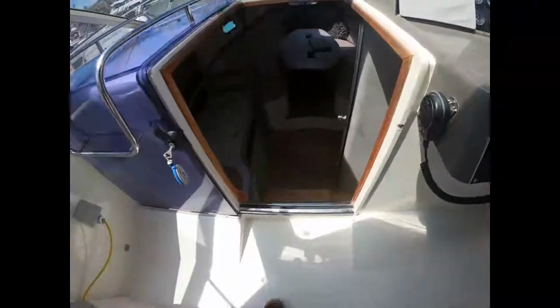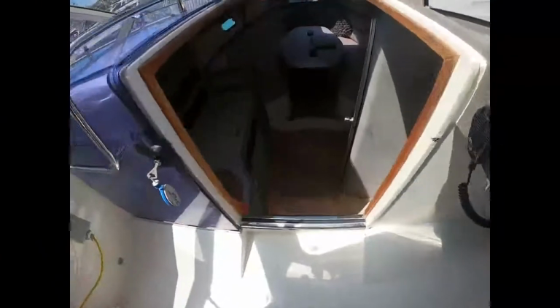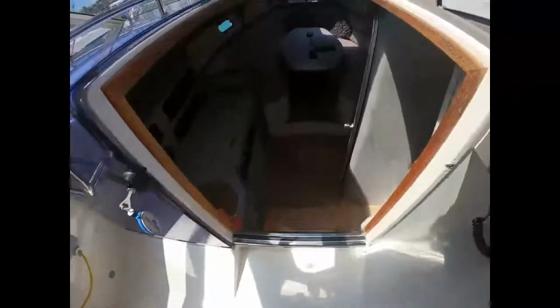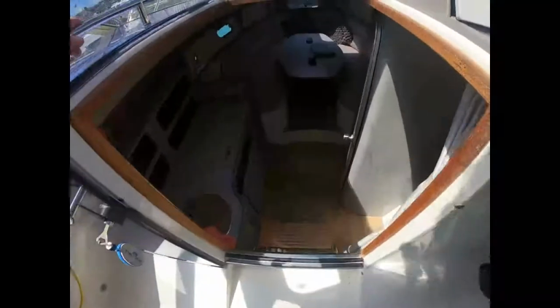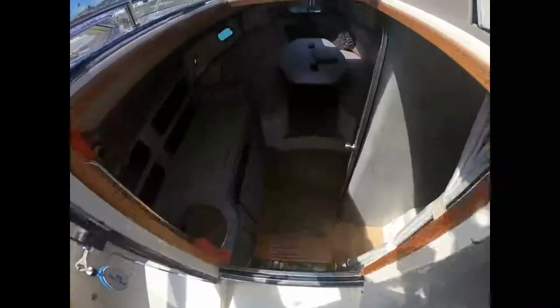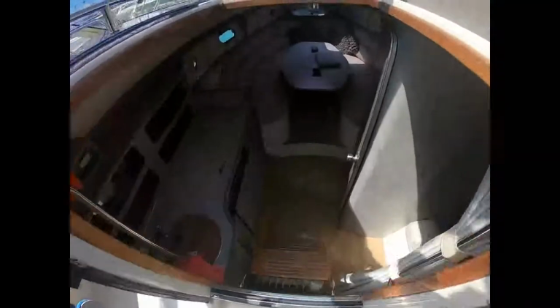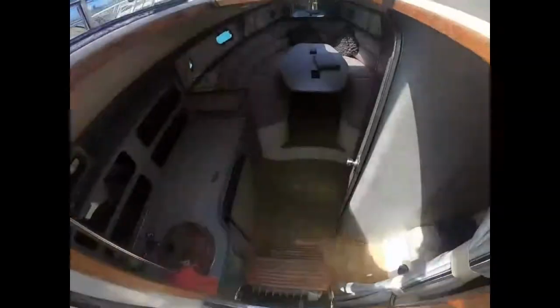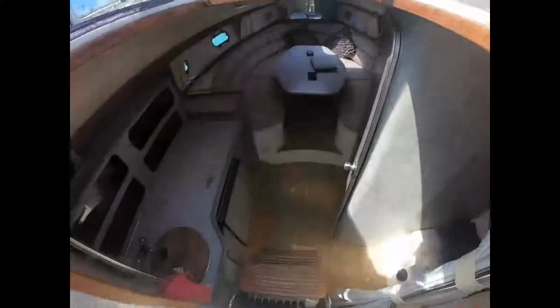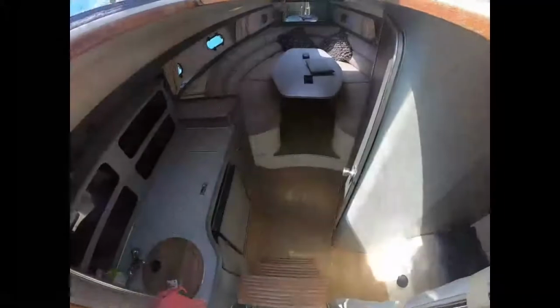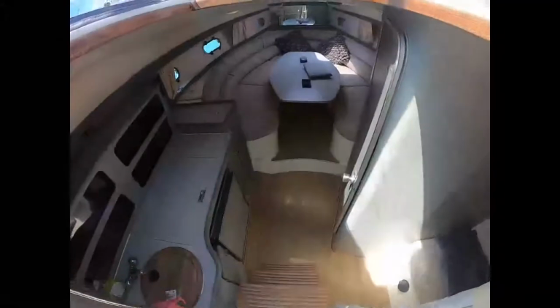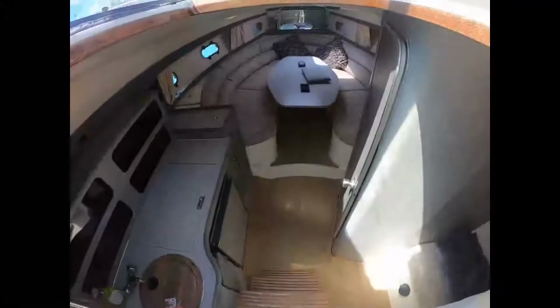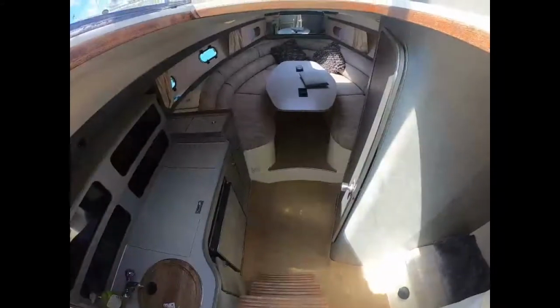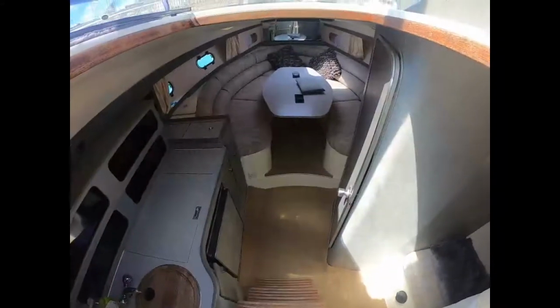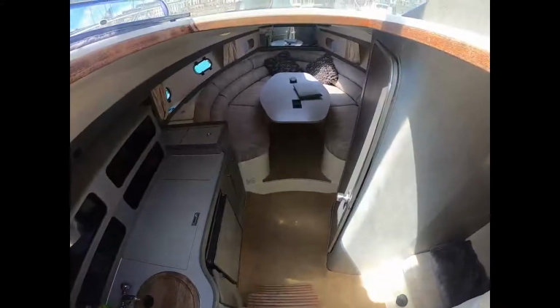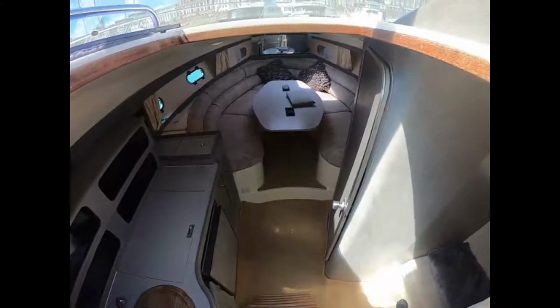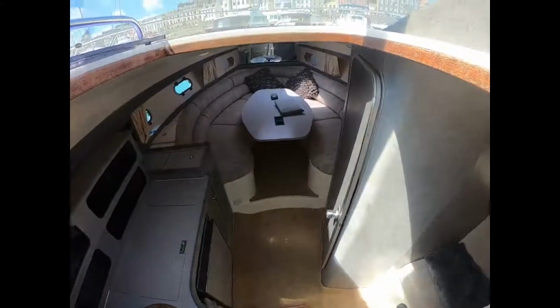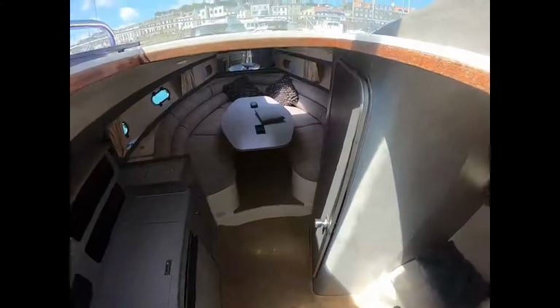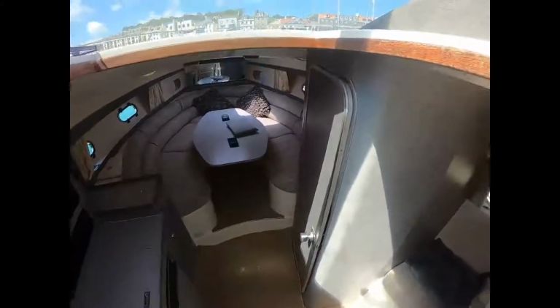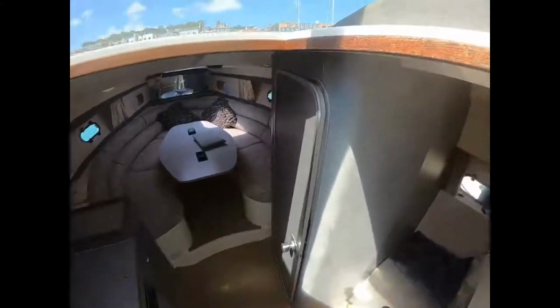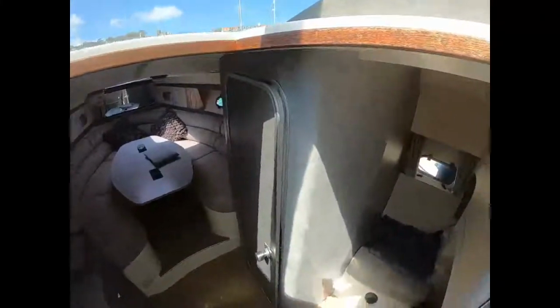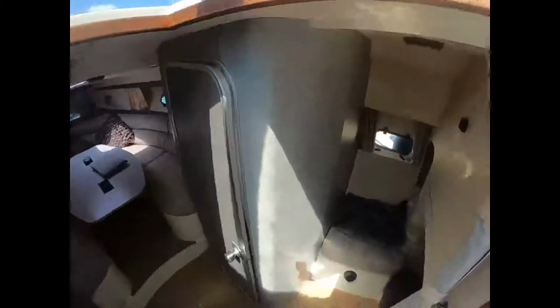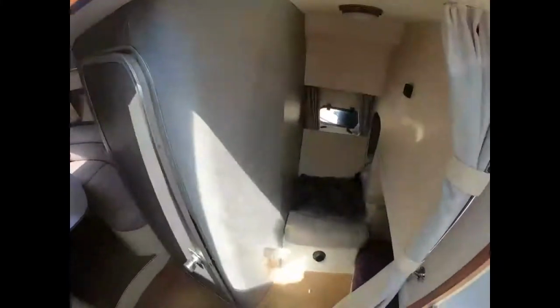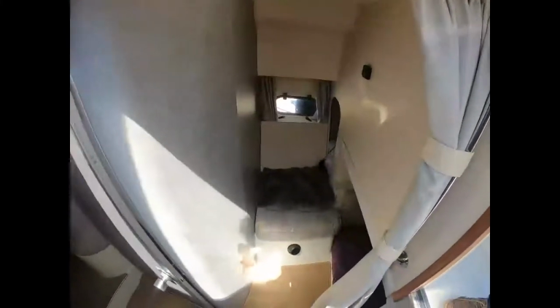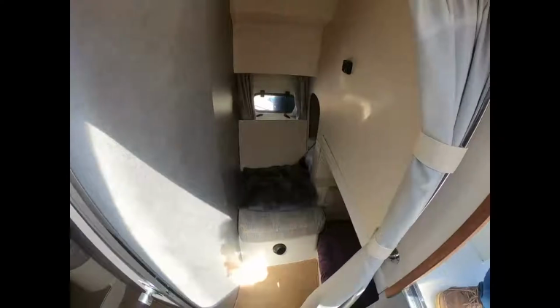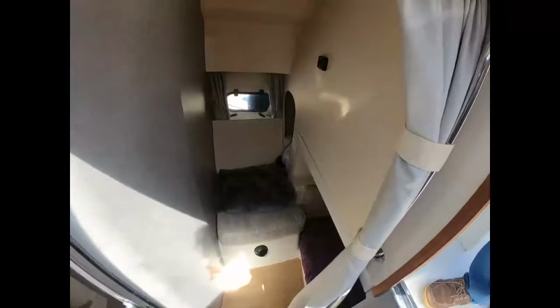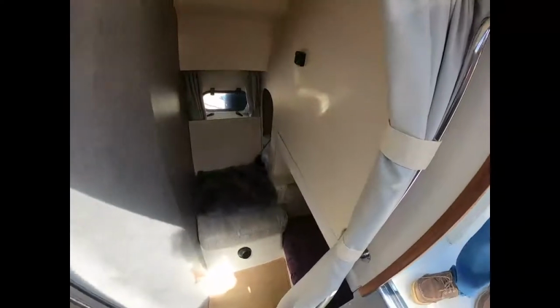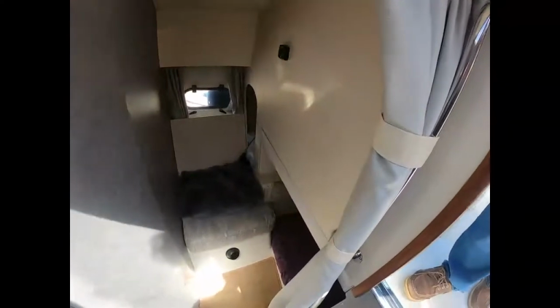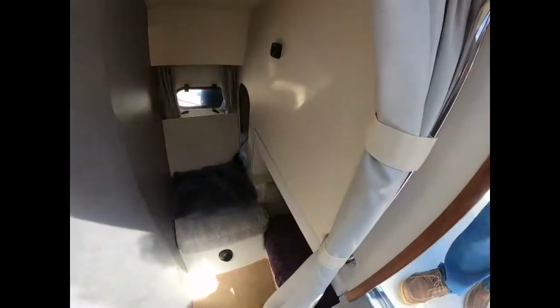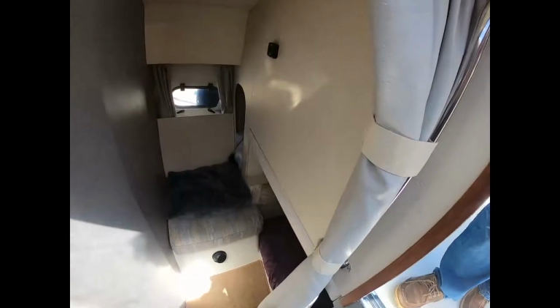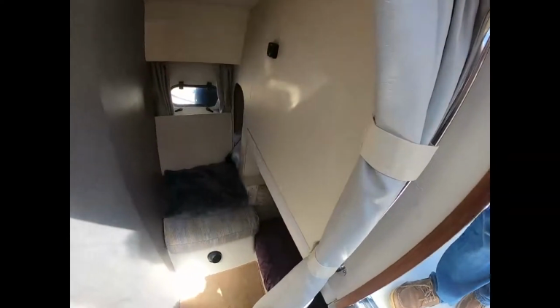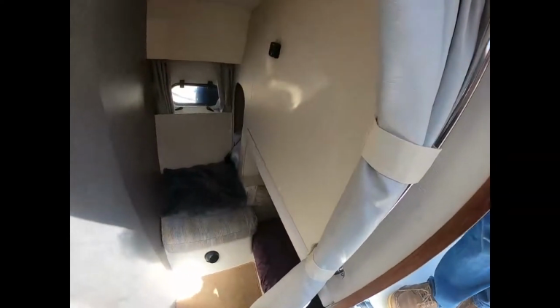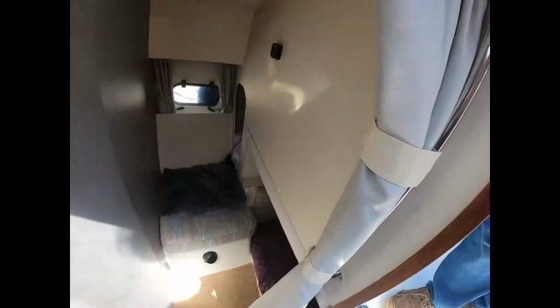Here we are about to look inside this Princess 266. Looking down the companionway steps, we can see access into the aft cabin.